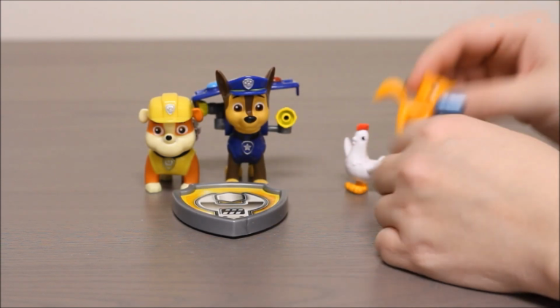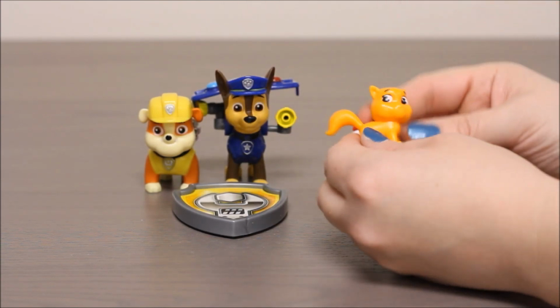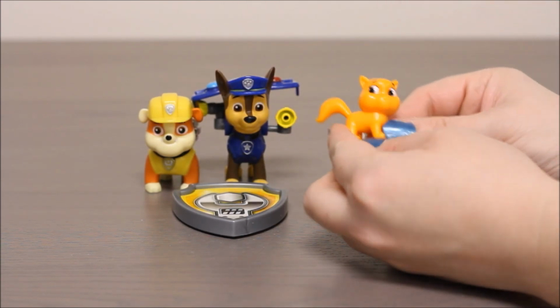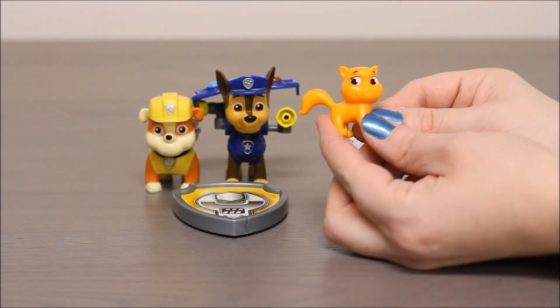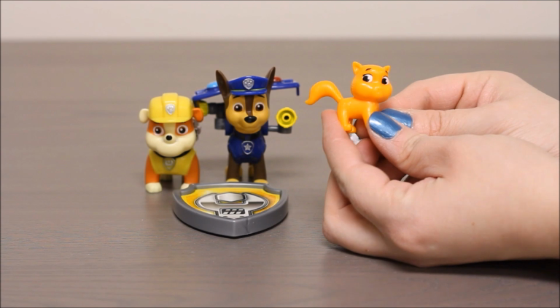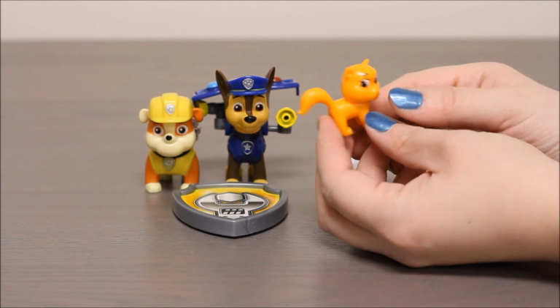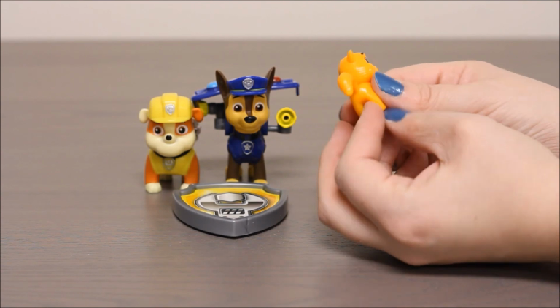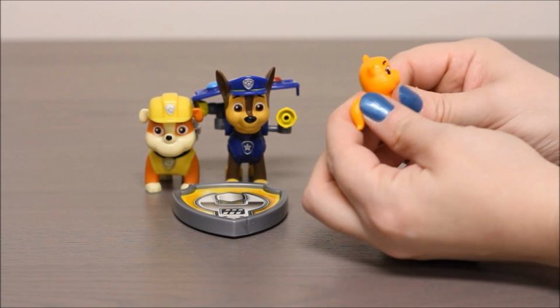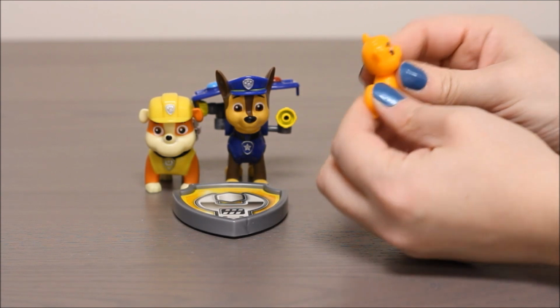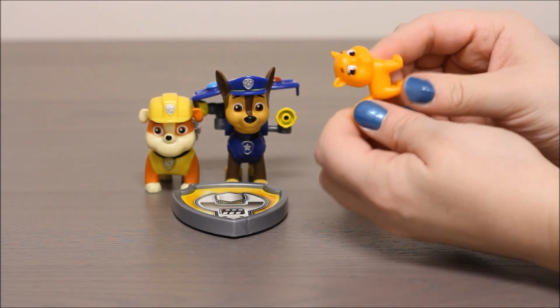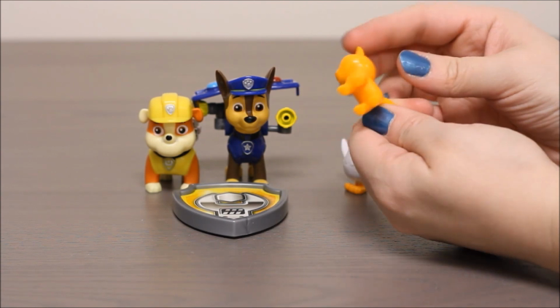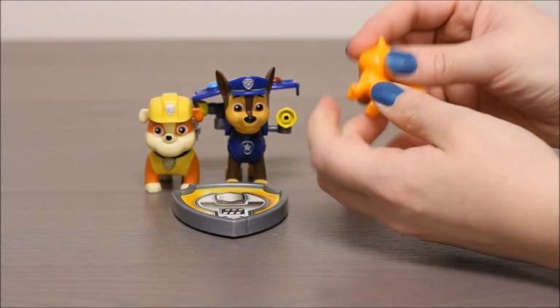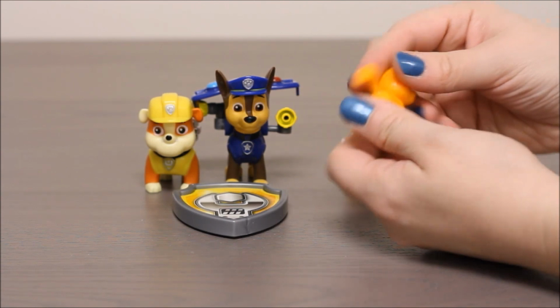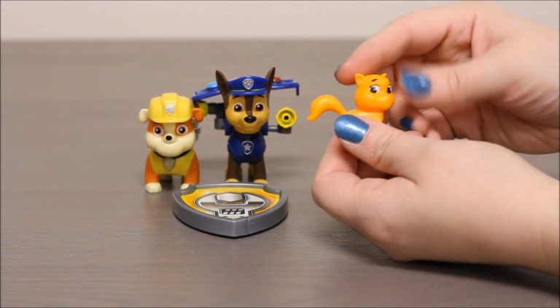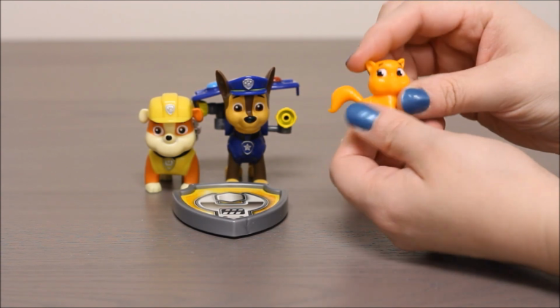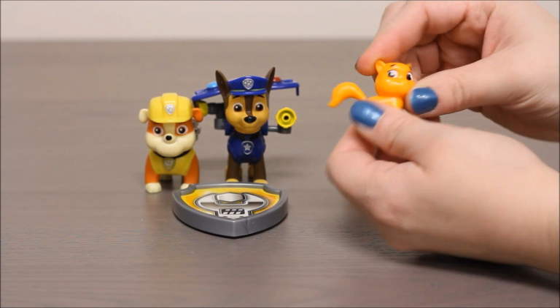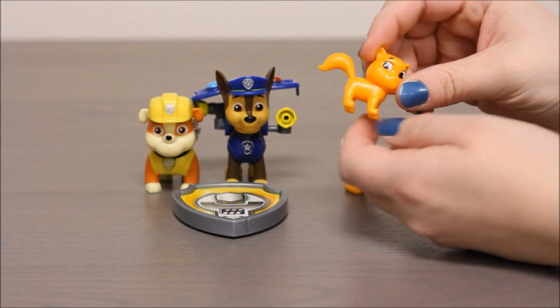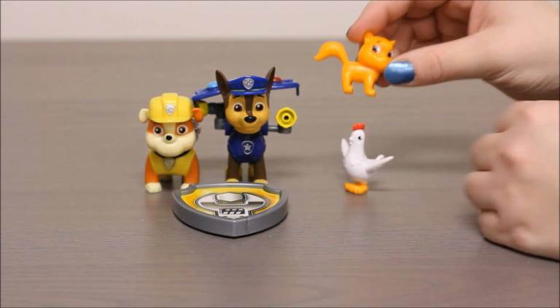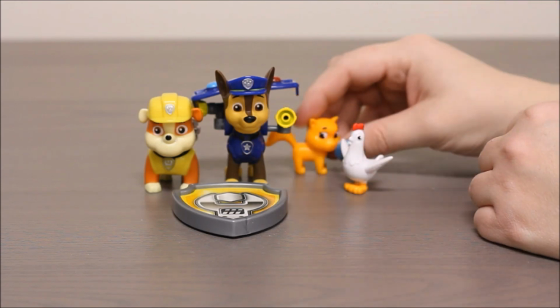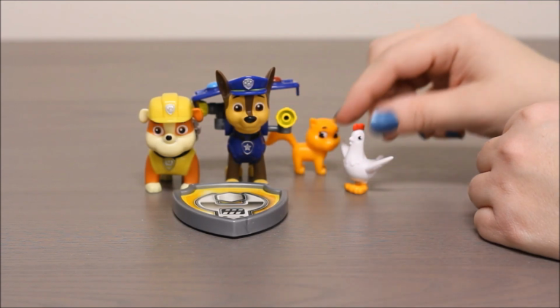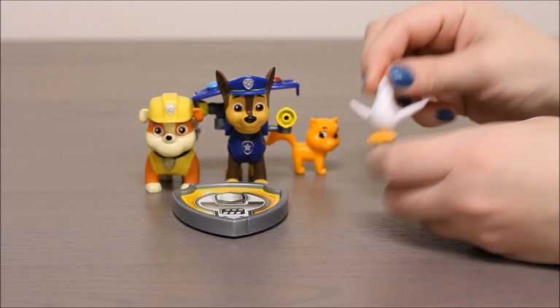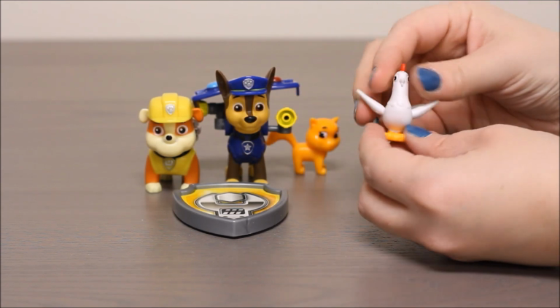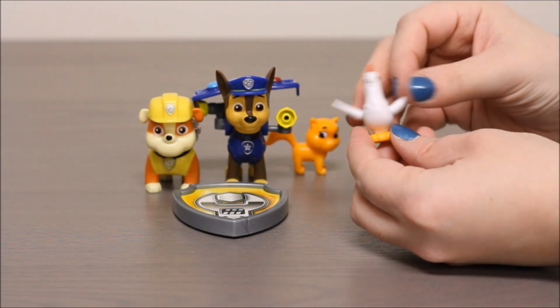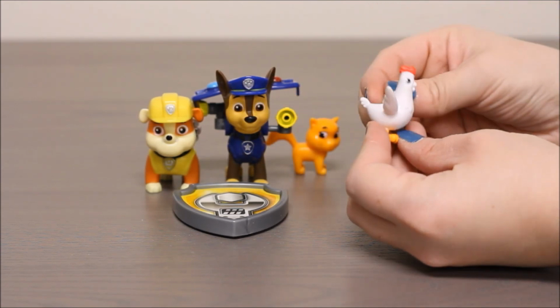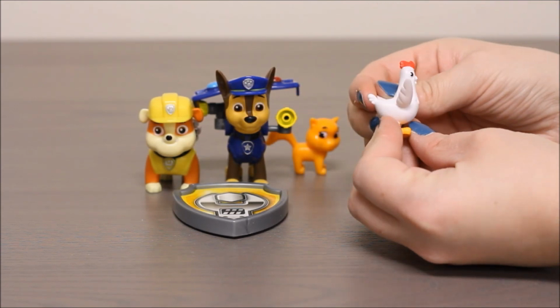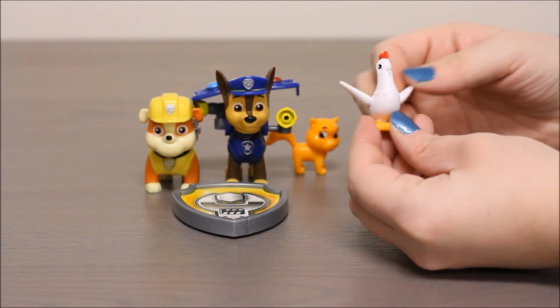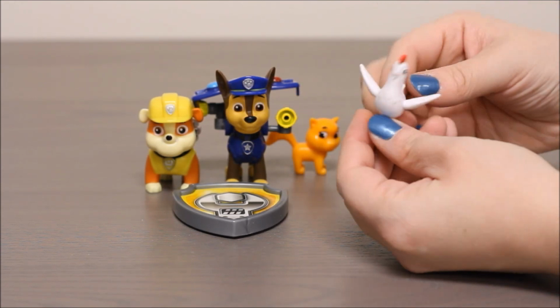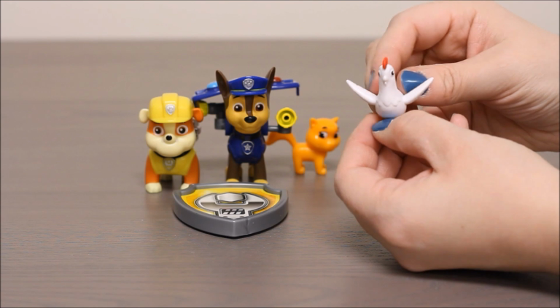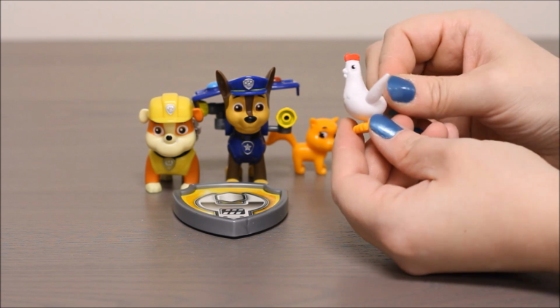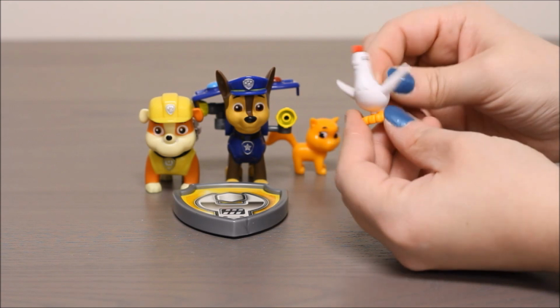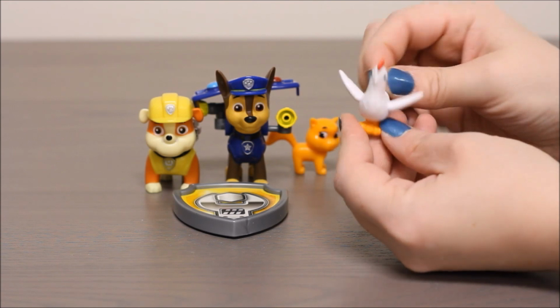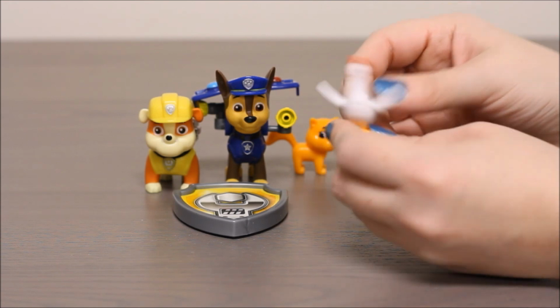You also get an orange cat. Nothing moves on the cat so it's just an extra feature — an extra animal to have. And also the same with the chicken. Look at that cool chicken. Cluck, cluck, cluck.